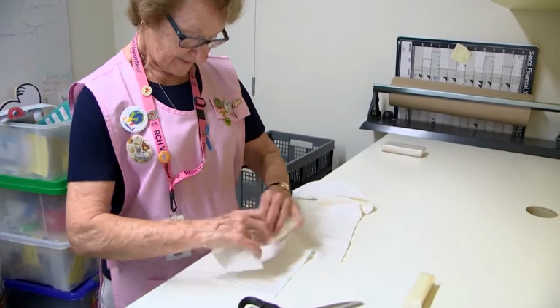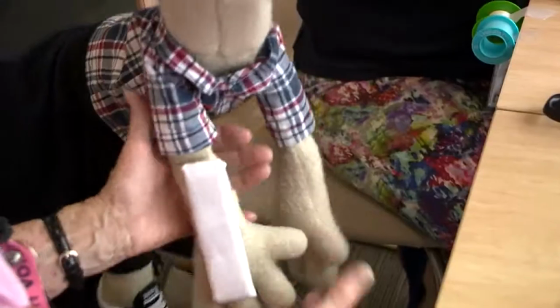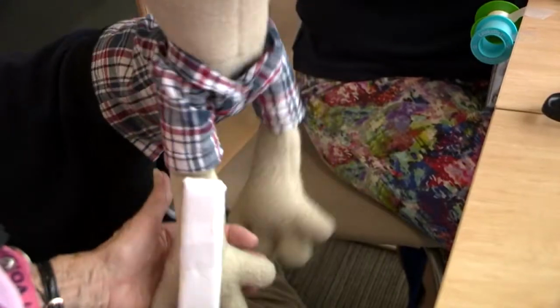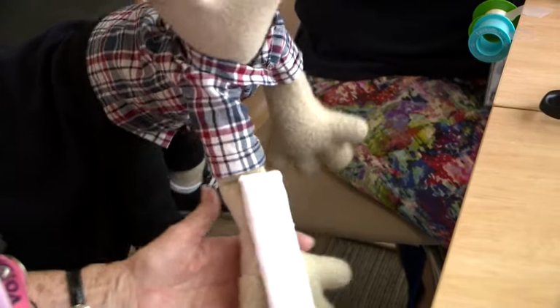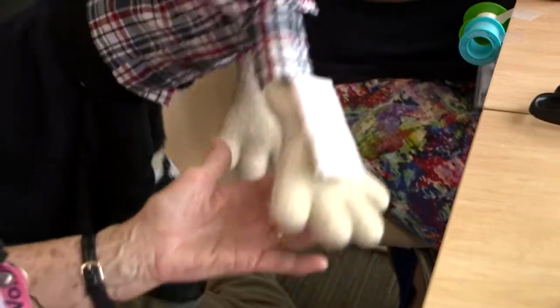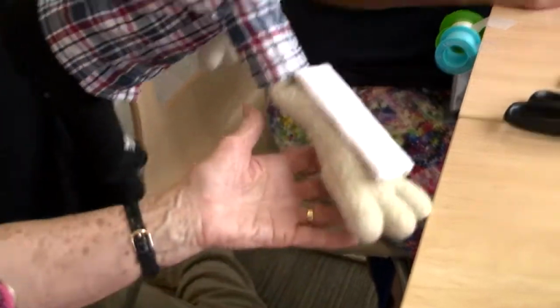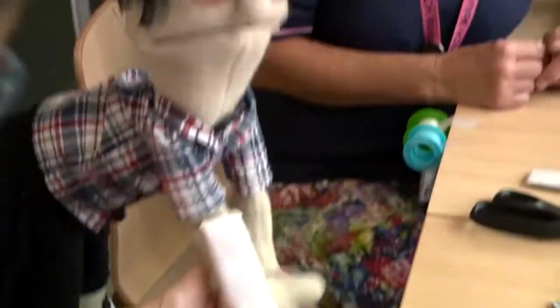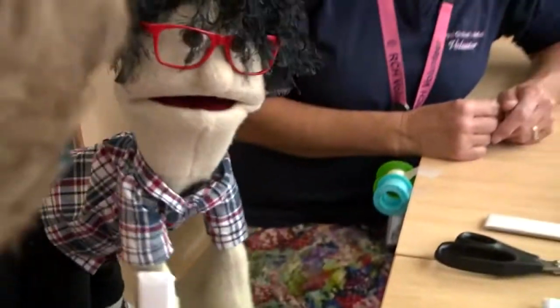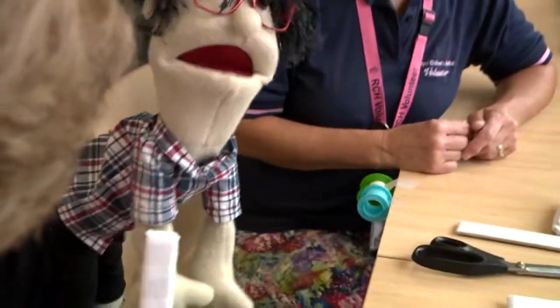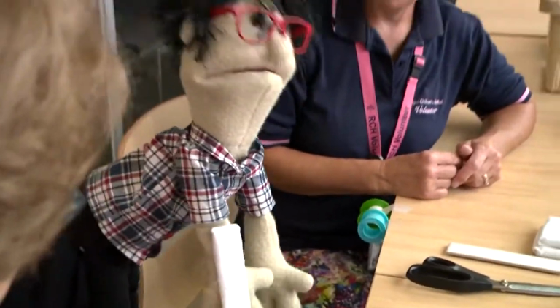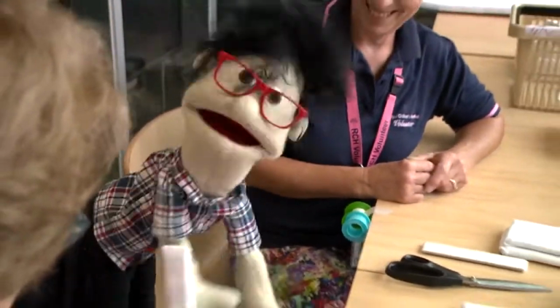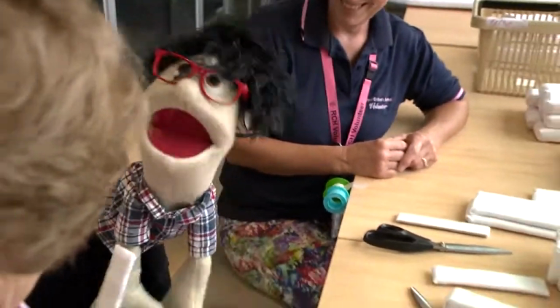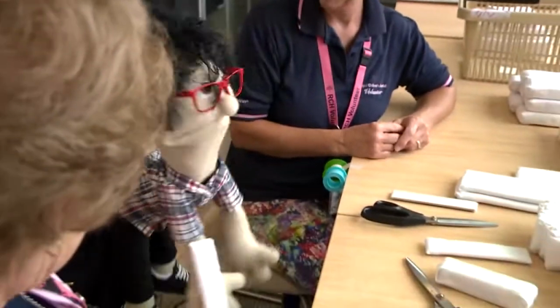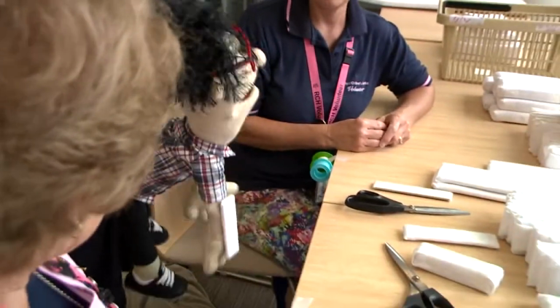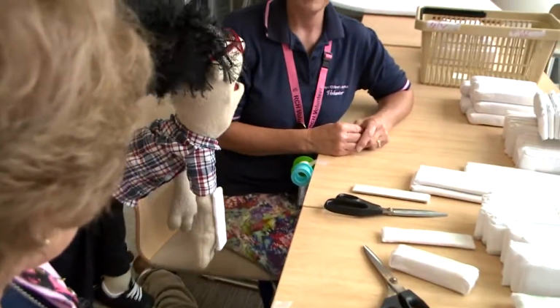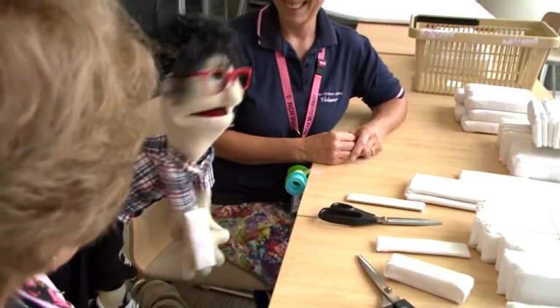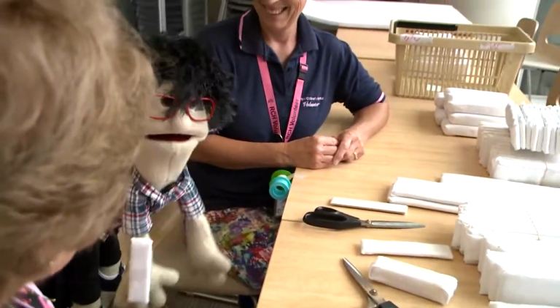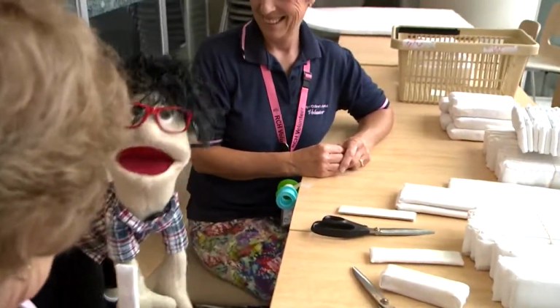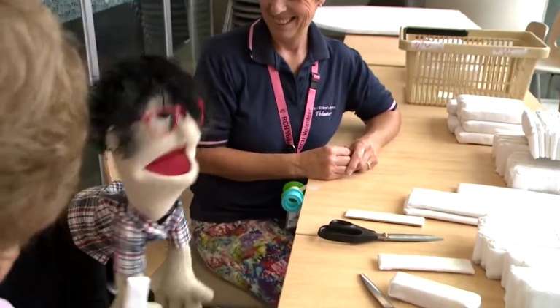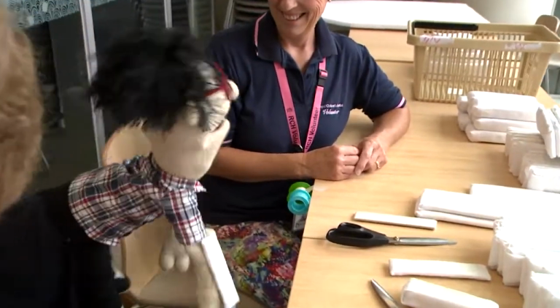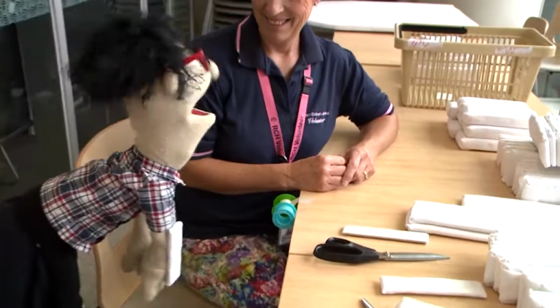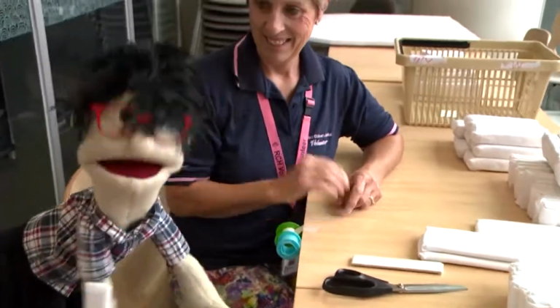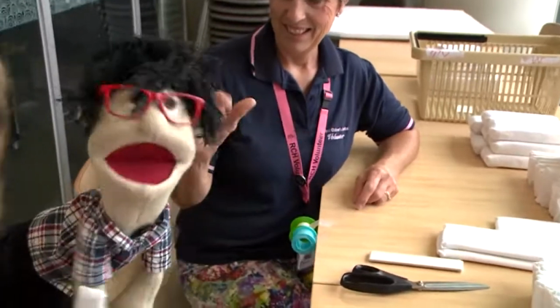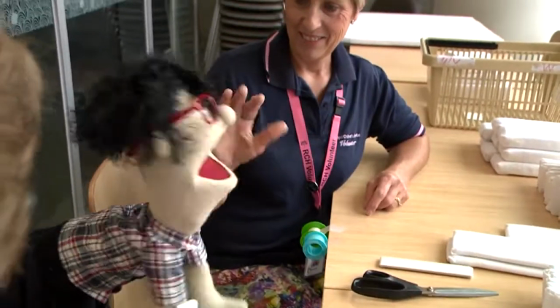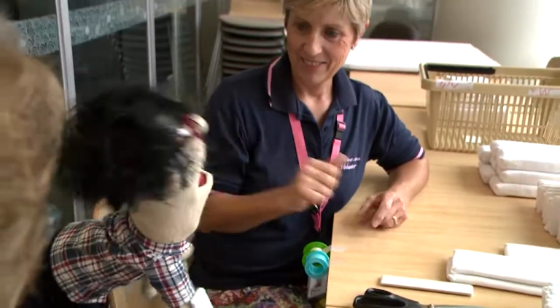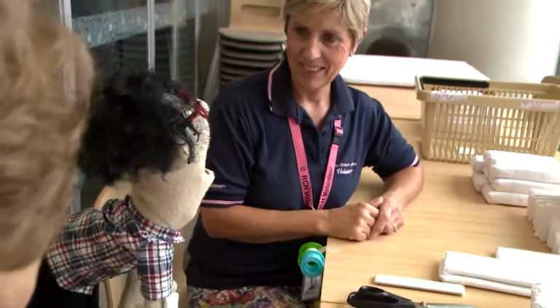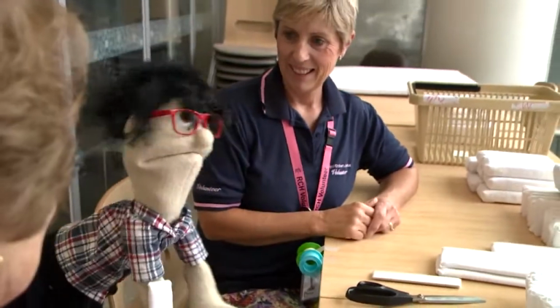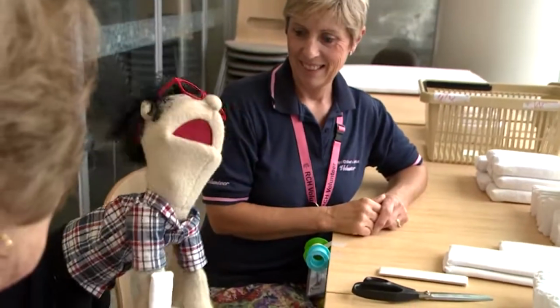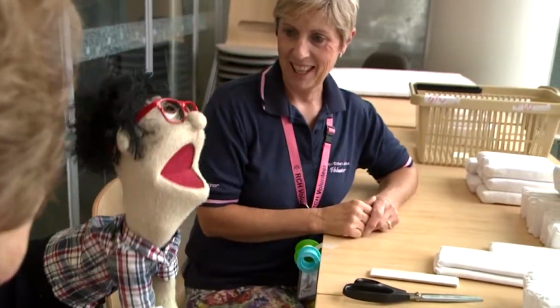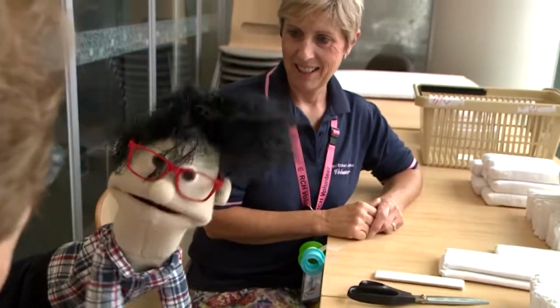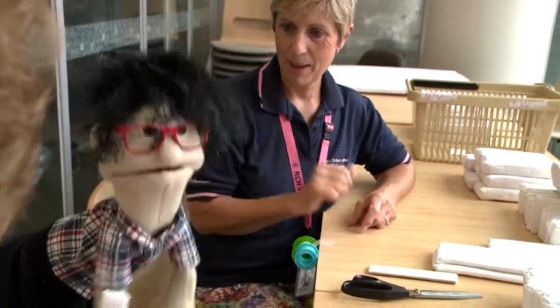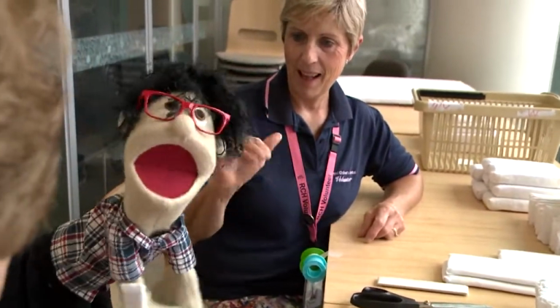Here you go. How's that? That's awesome. Thanks guys, and thank you for all the splint making for the hospital. See ya! Bye!